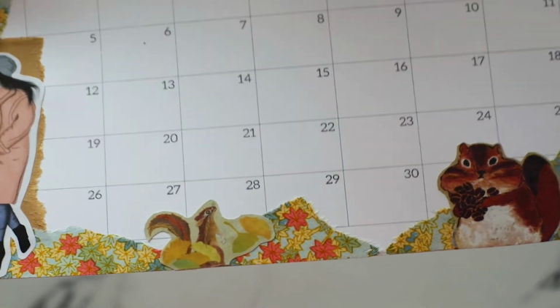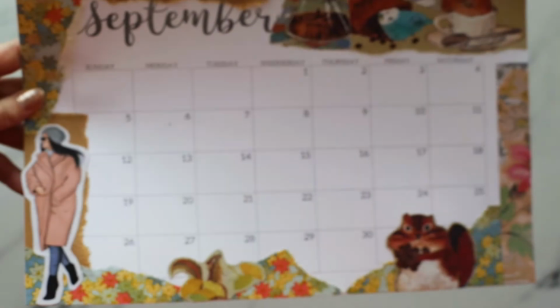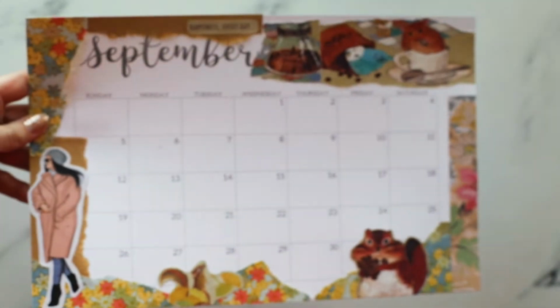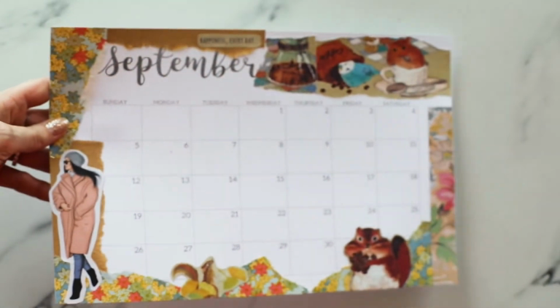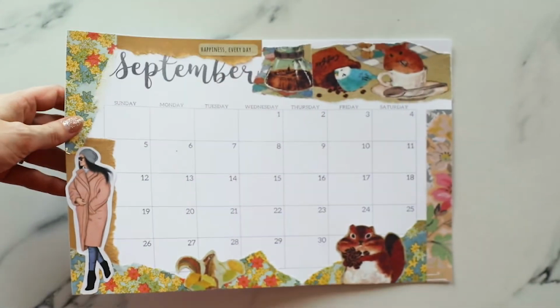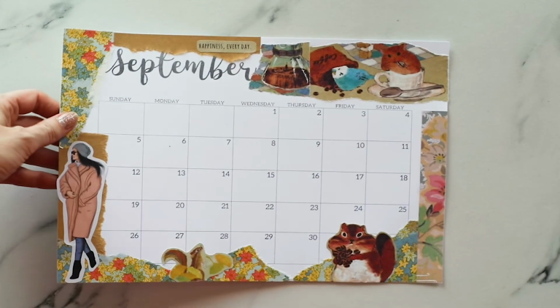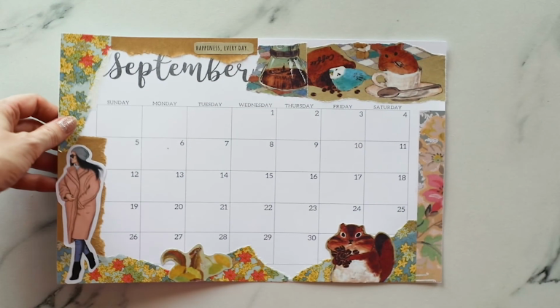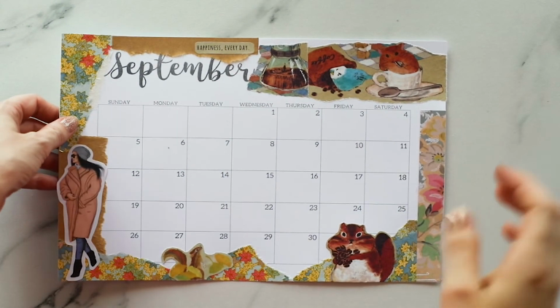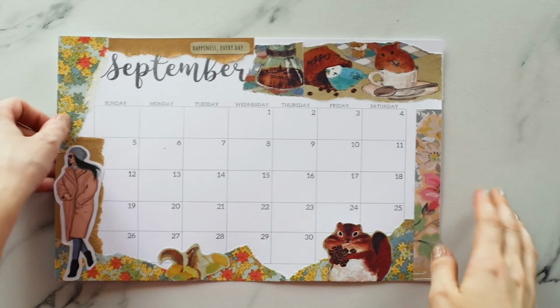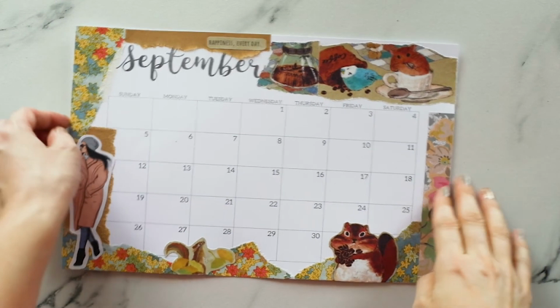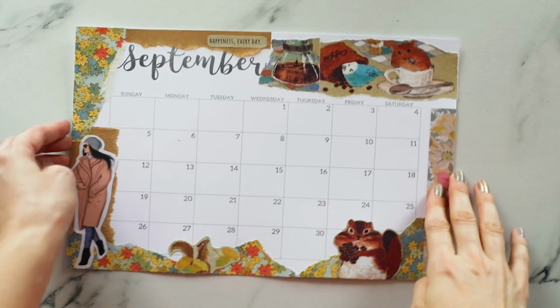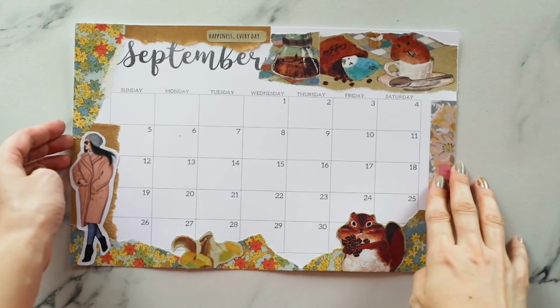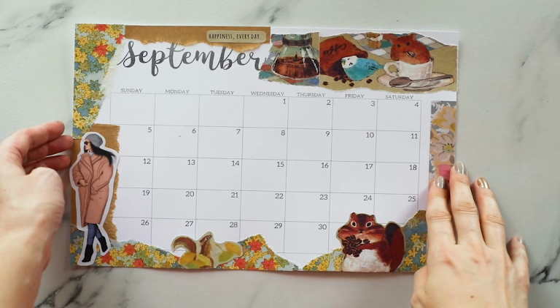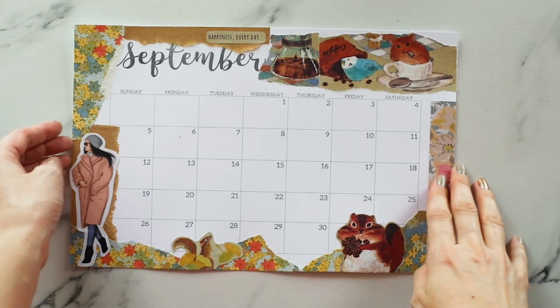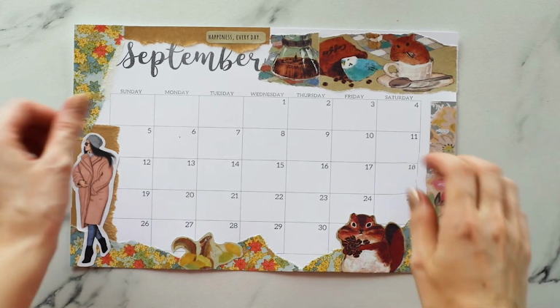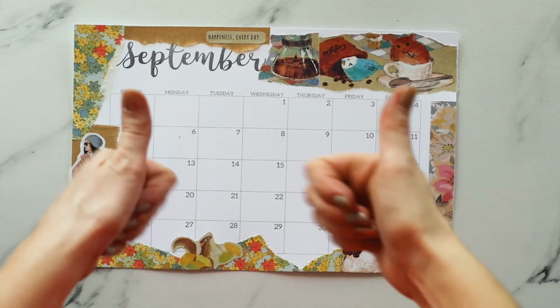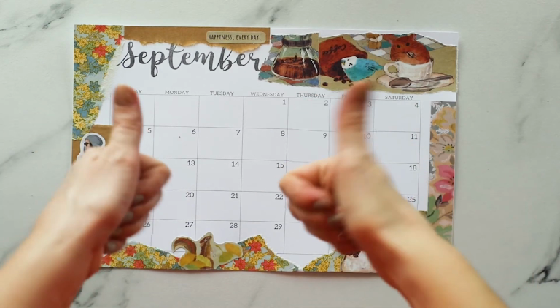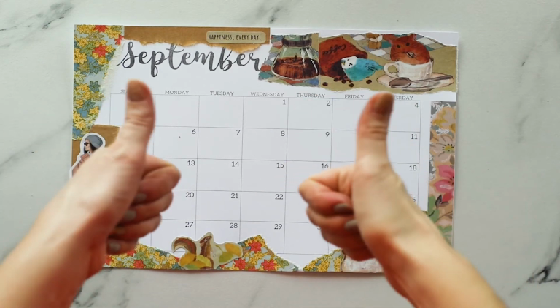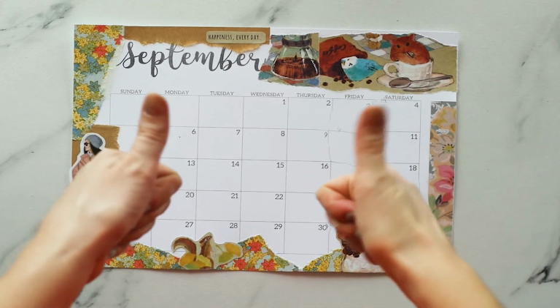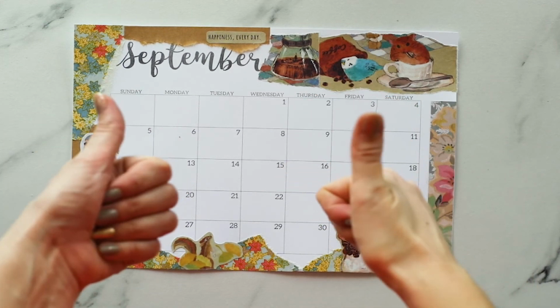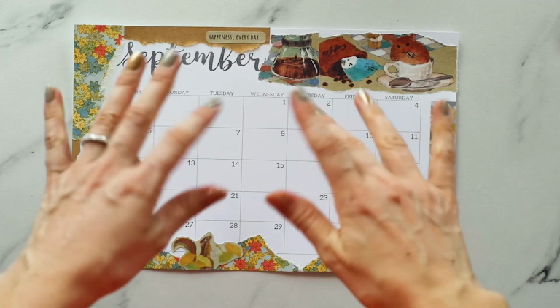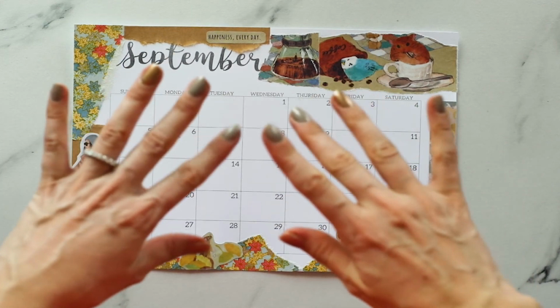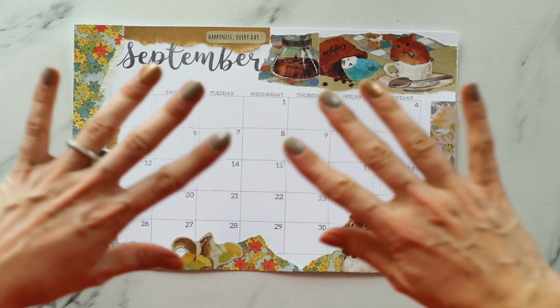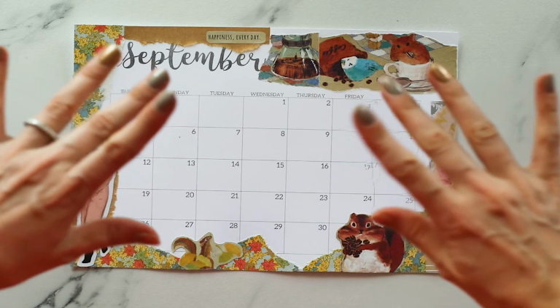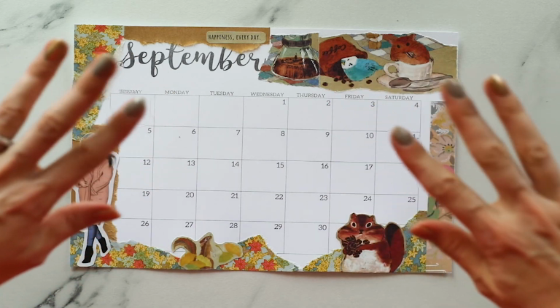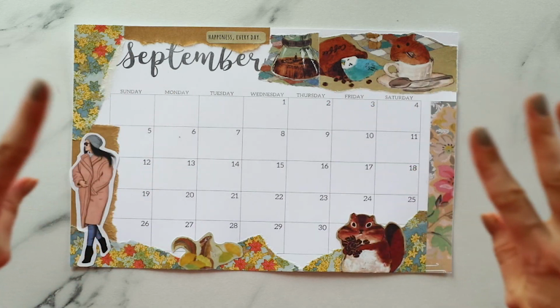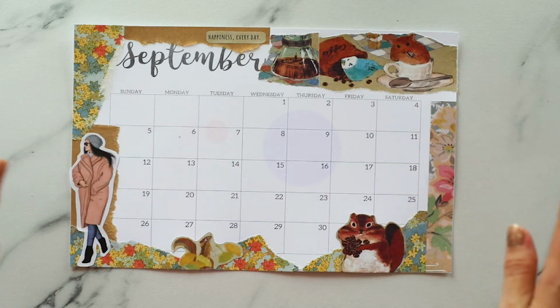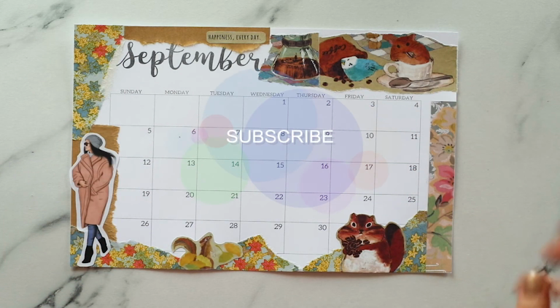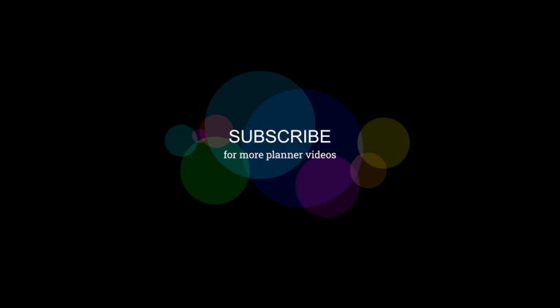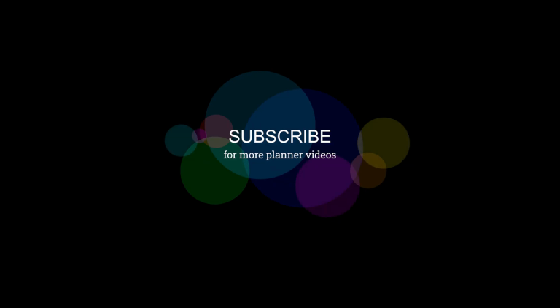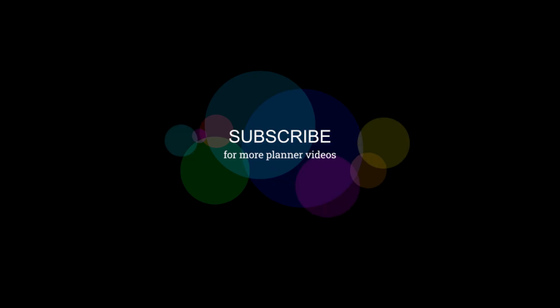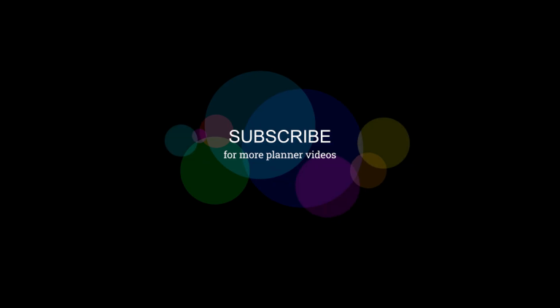And there you have it — my September monthly layout! I hope you liked this video. Give it a thumbs up and subscribe for more planner videos. See you soon, bye!